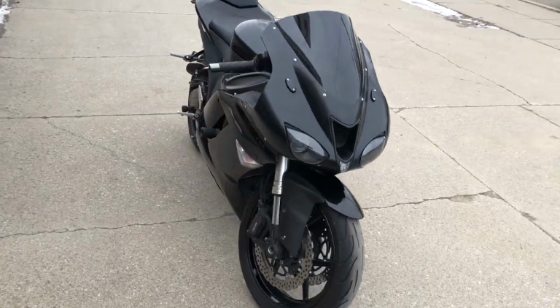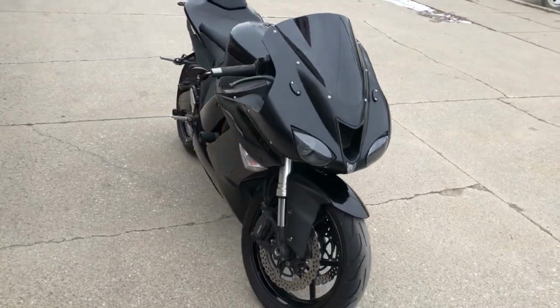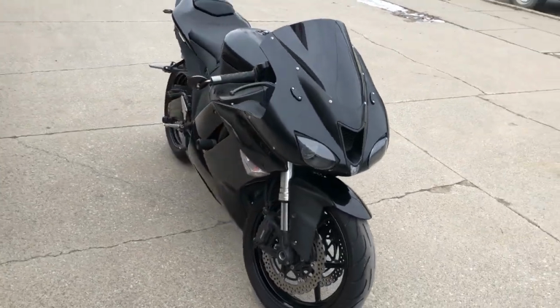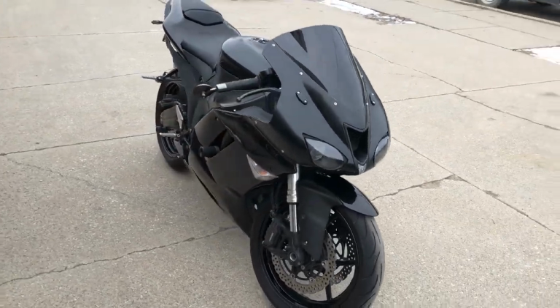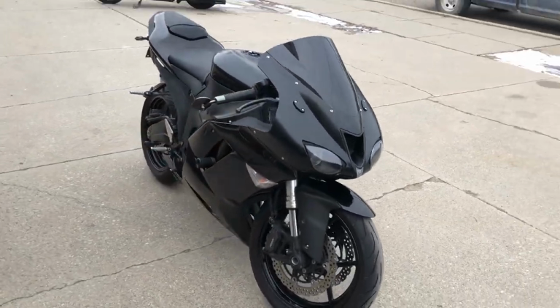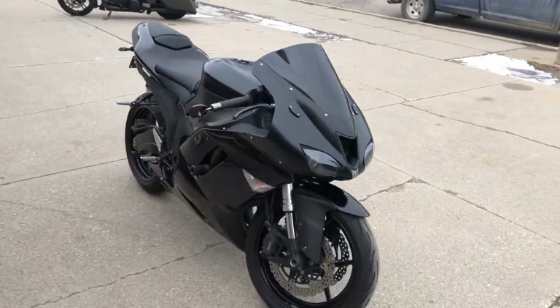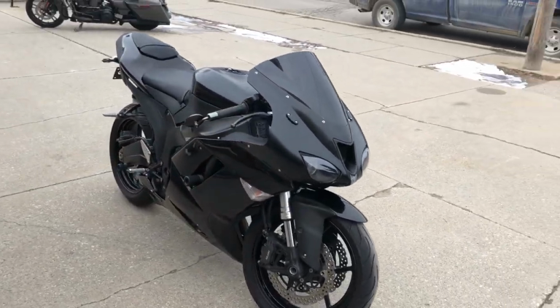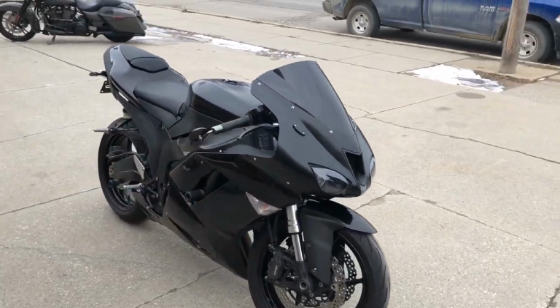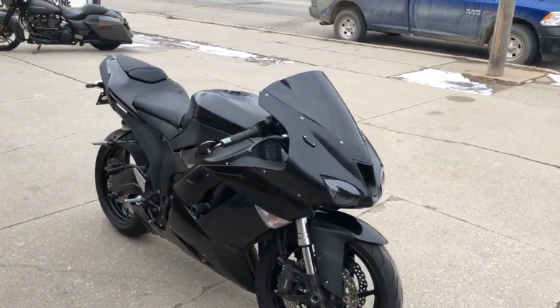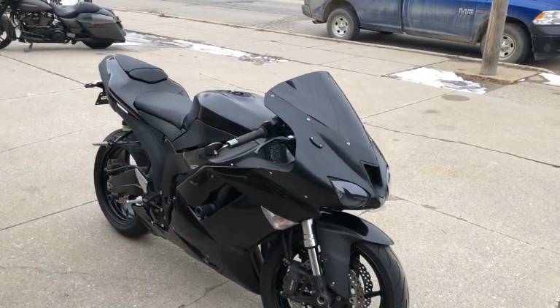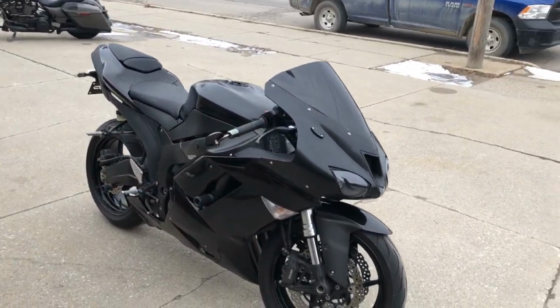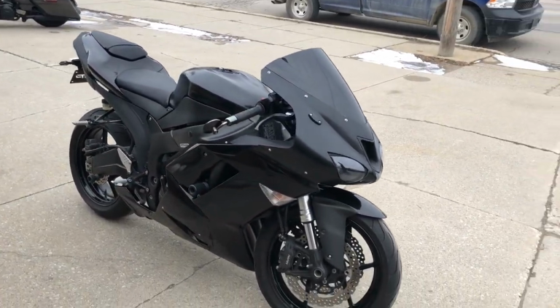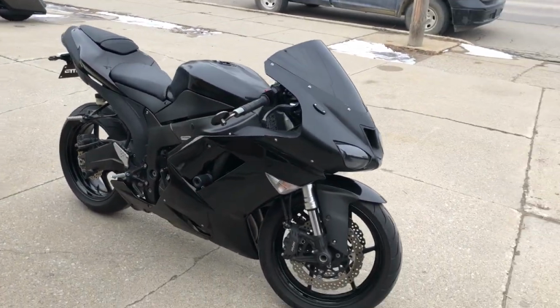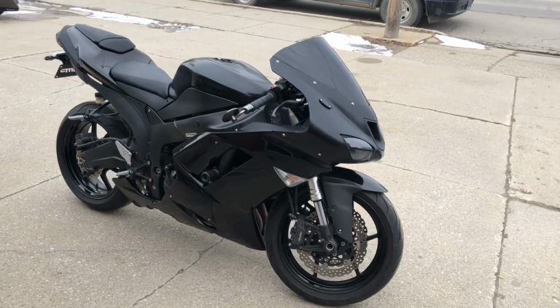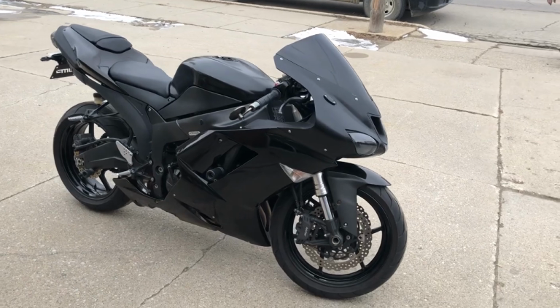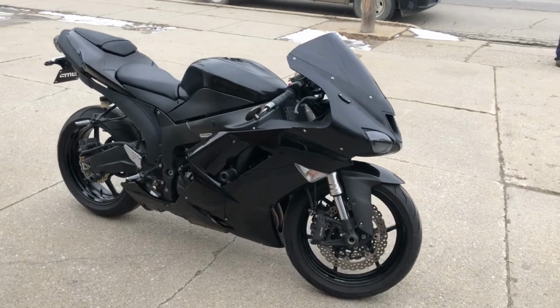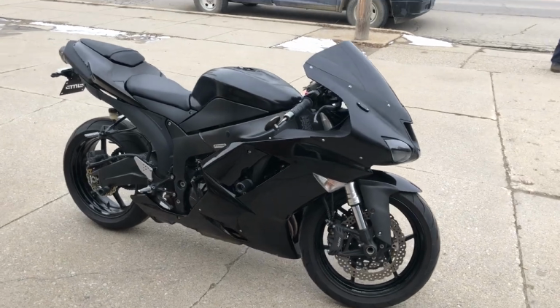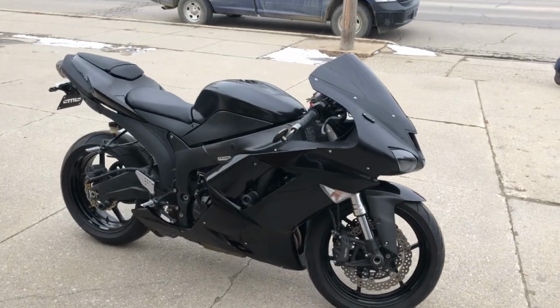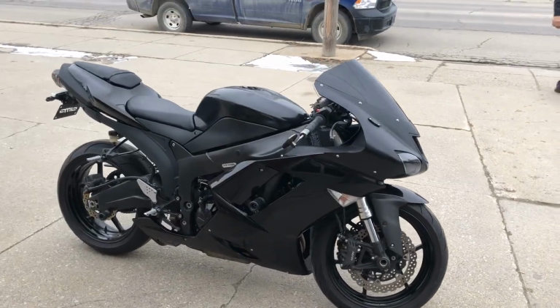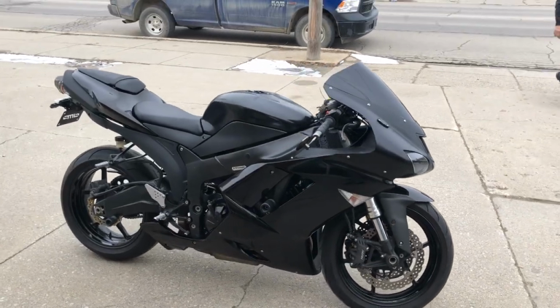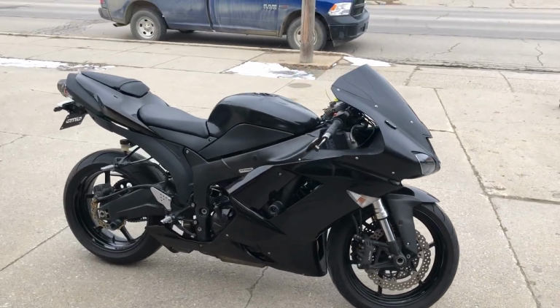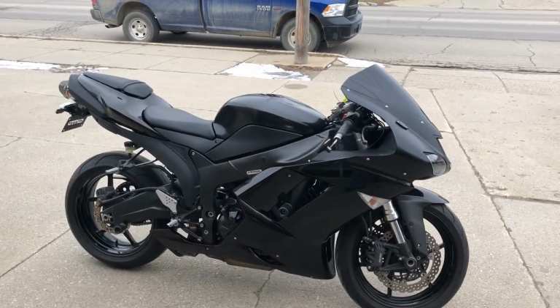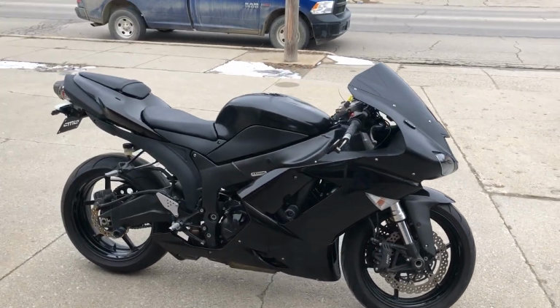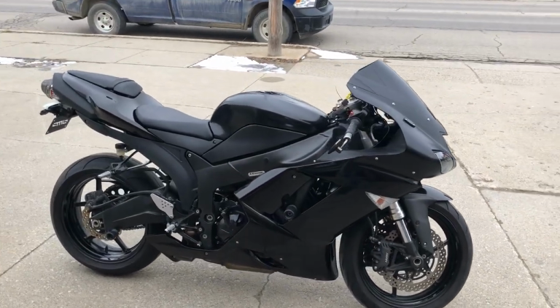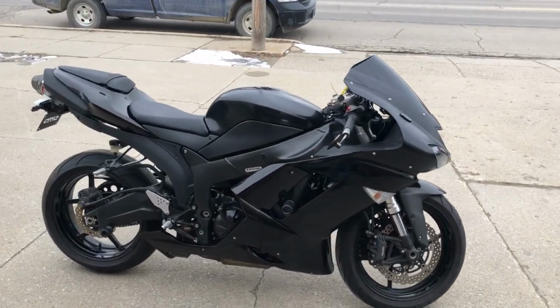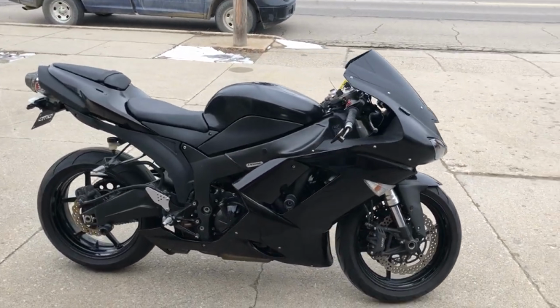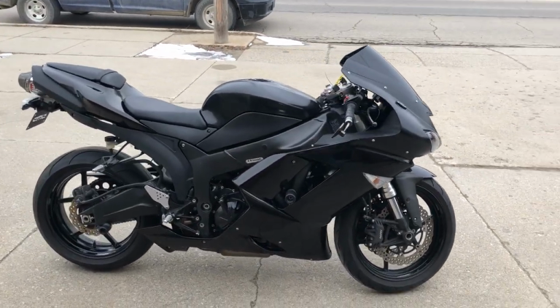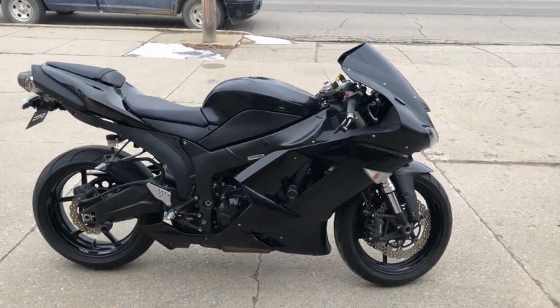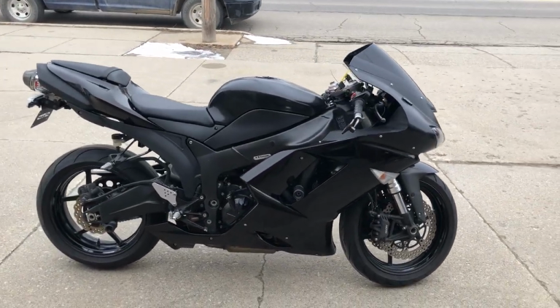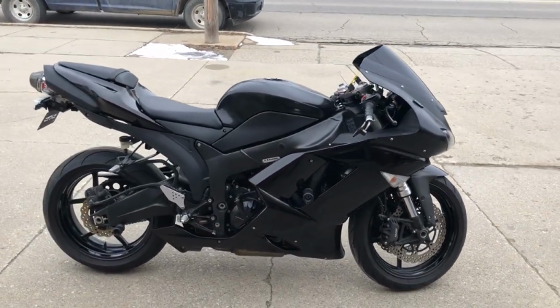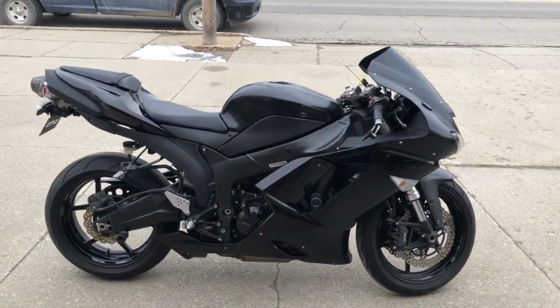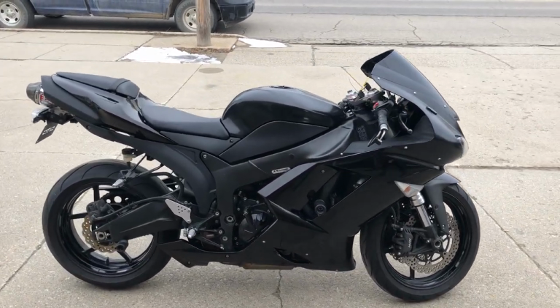Right bike for the money — you can own it today with our easy financing. Give us a call at 810-648-9500.